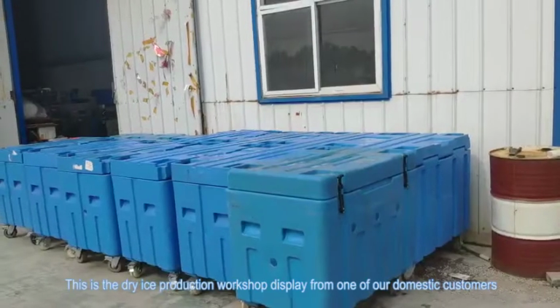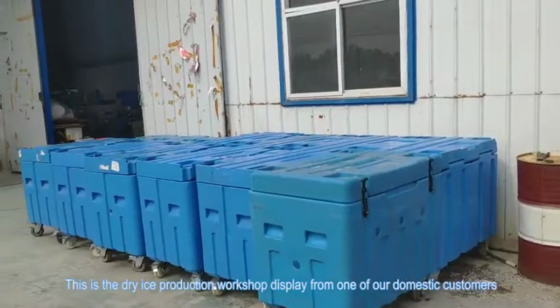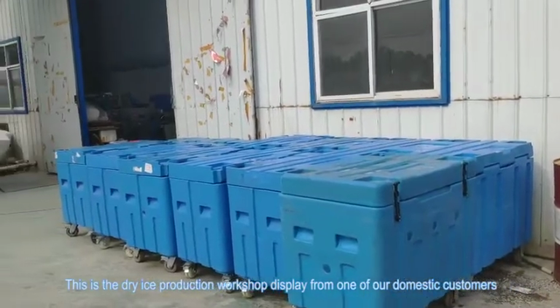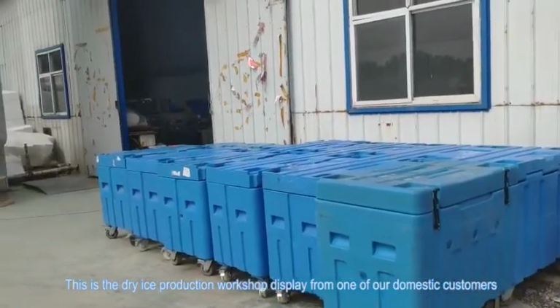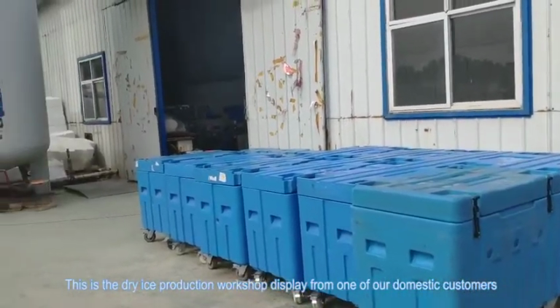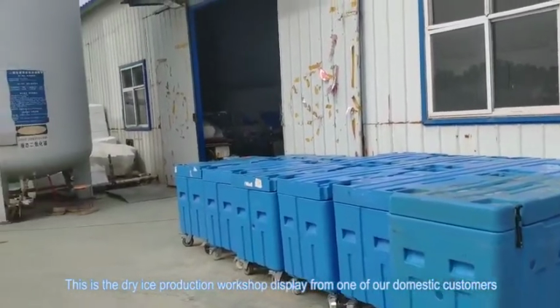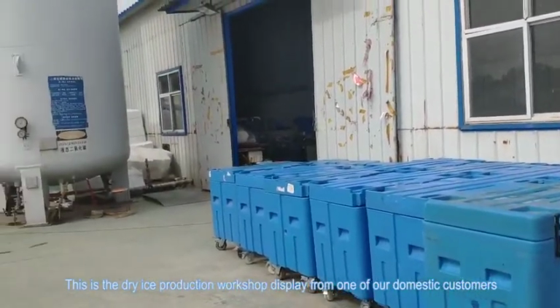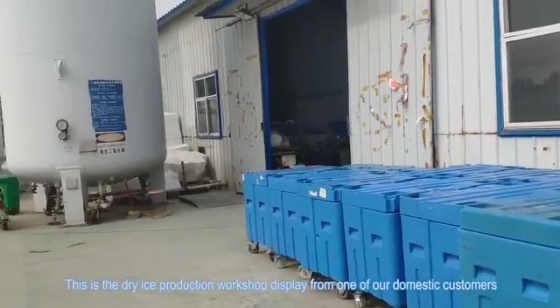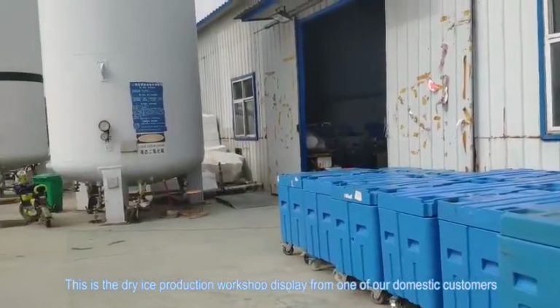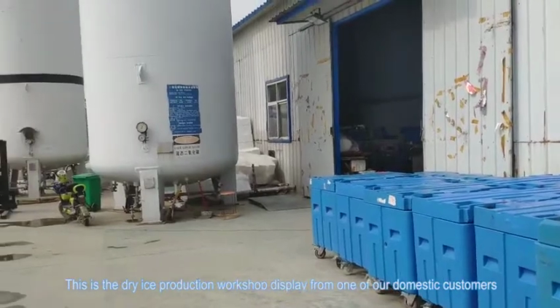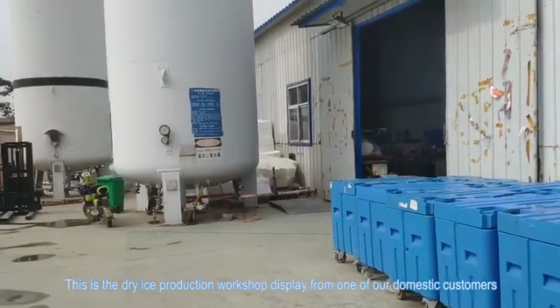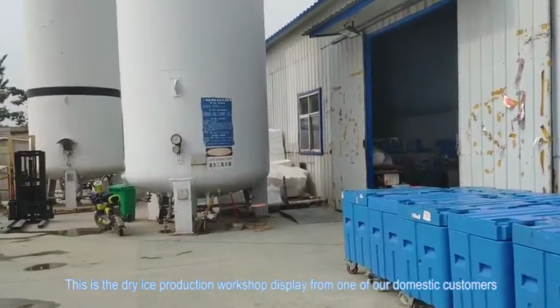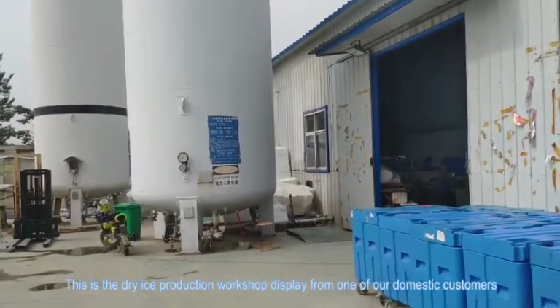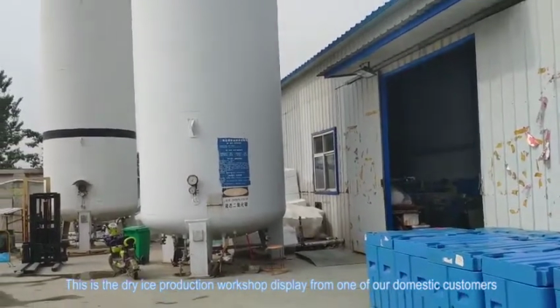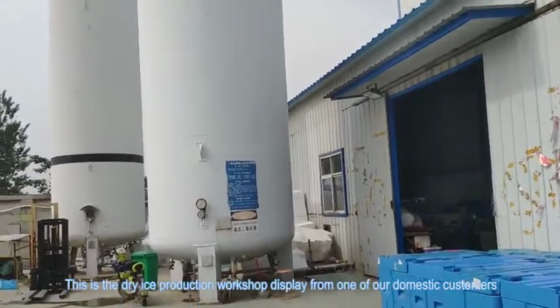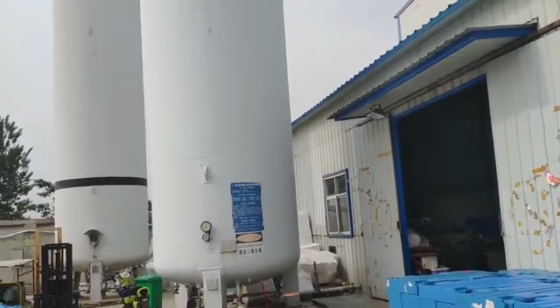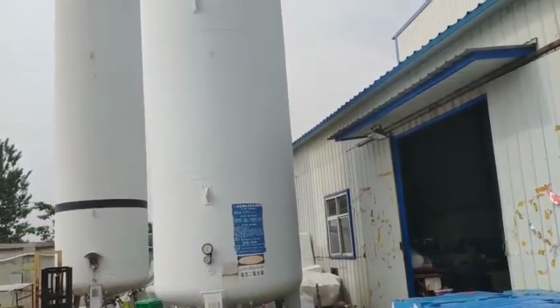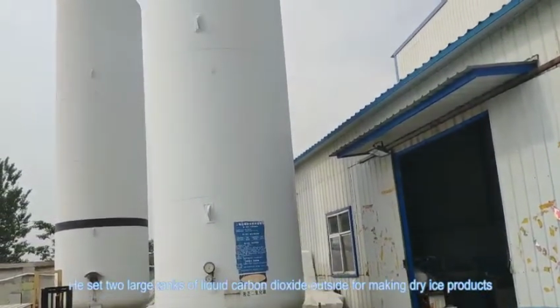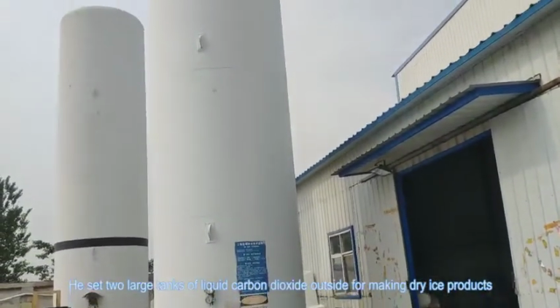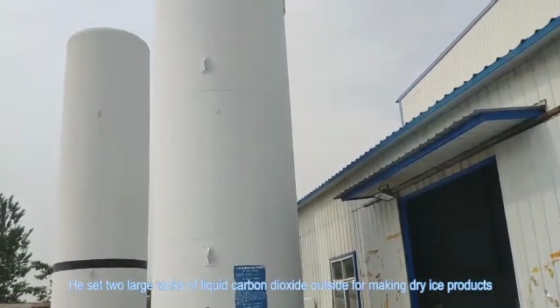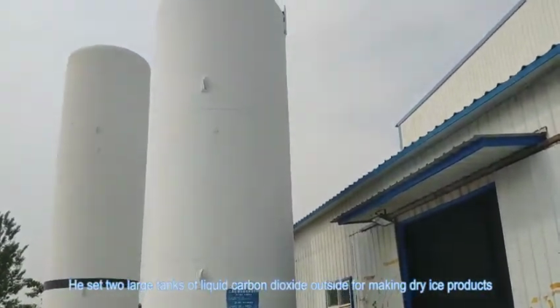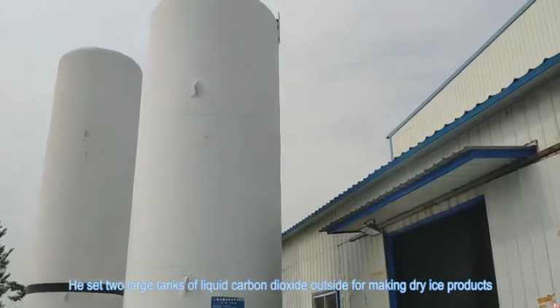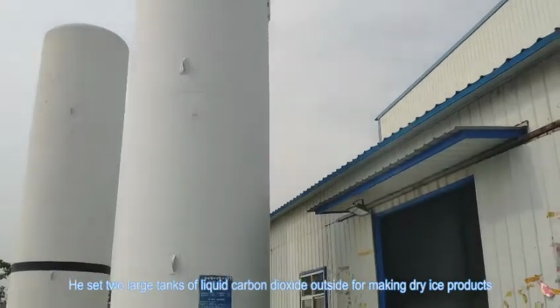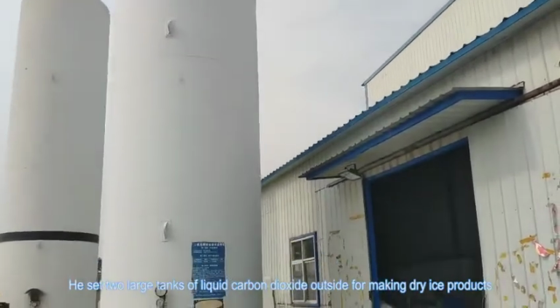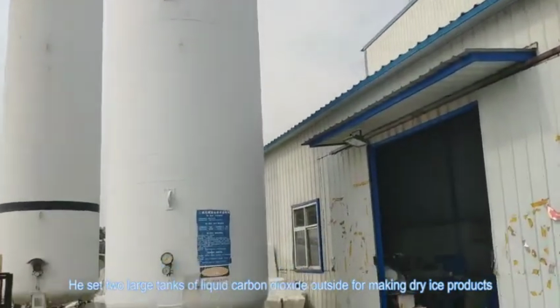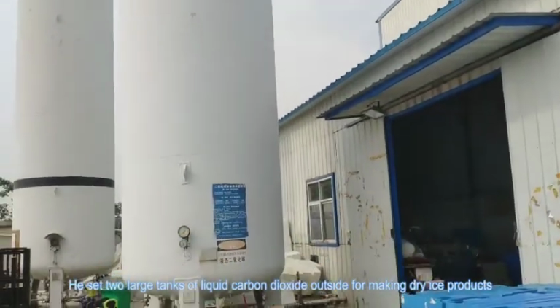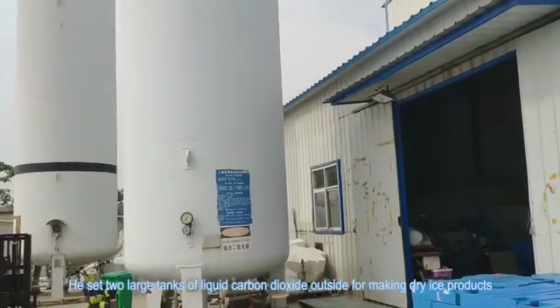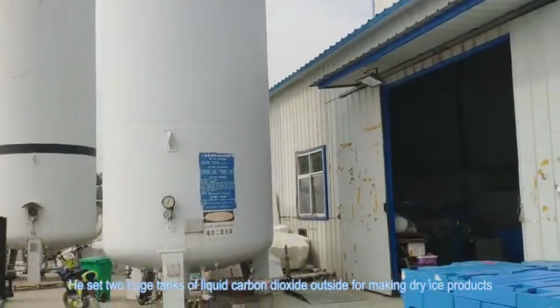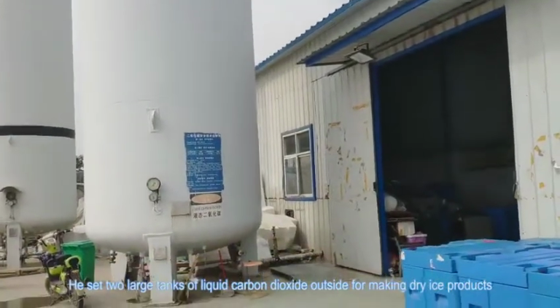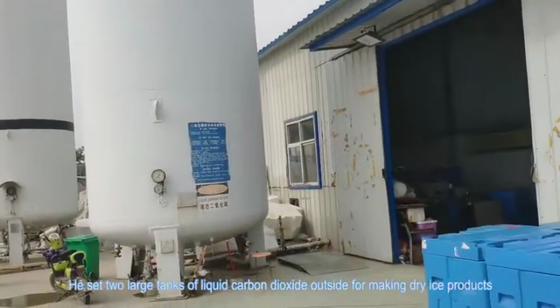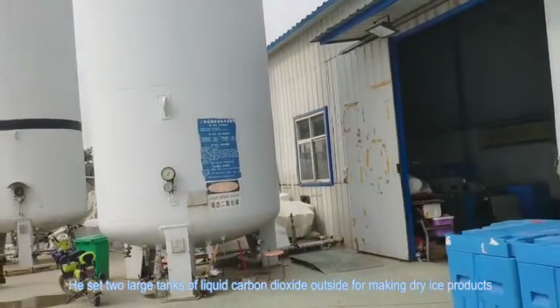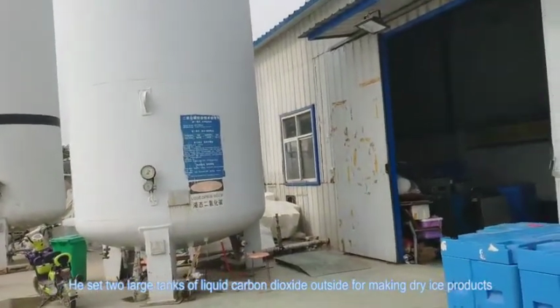This is a dry ice production workshop display from one of our domestic customers. He set two large tanks of liquid carbon dioxide outside for making dry ice products.